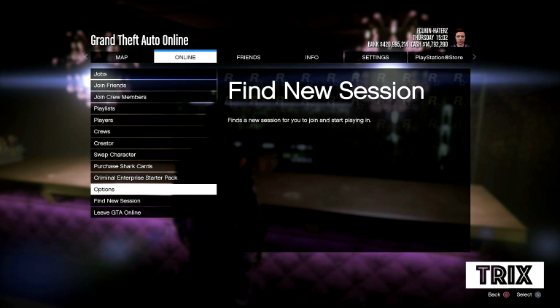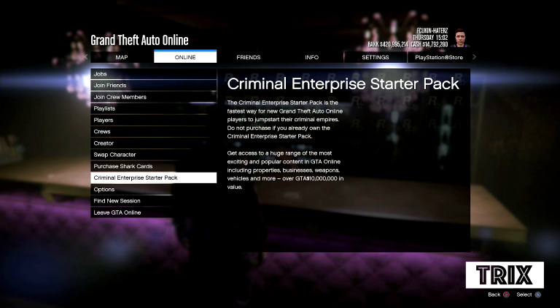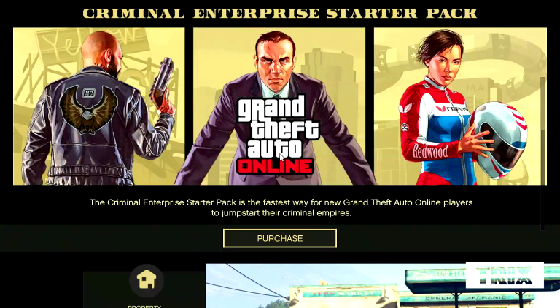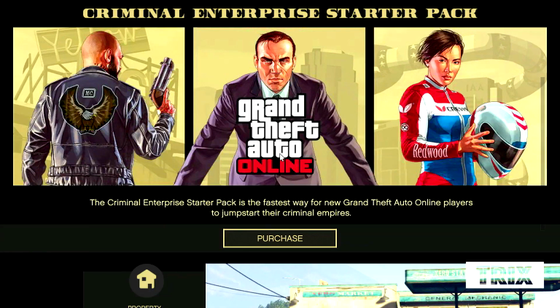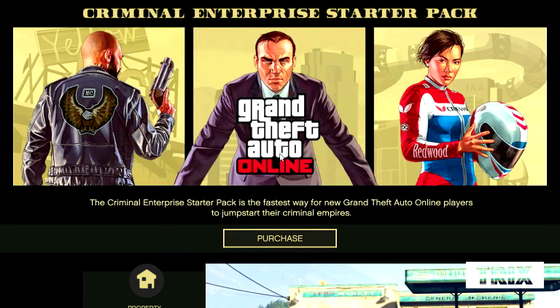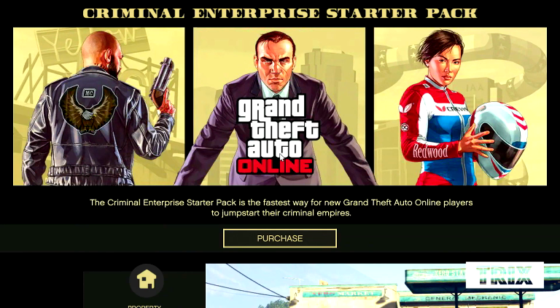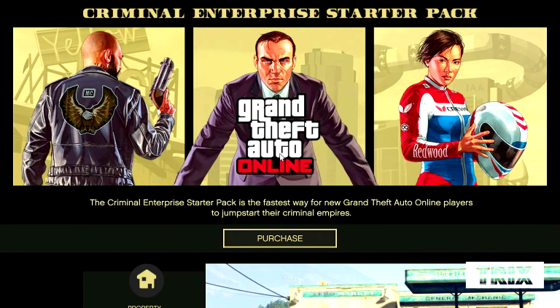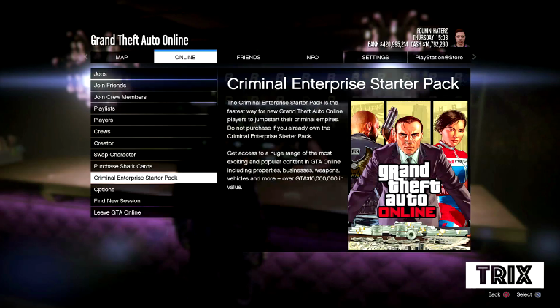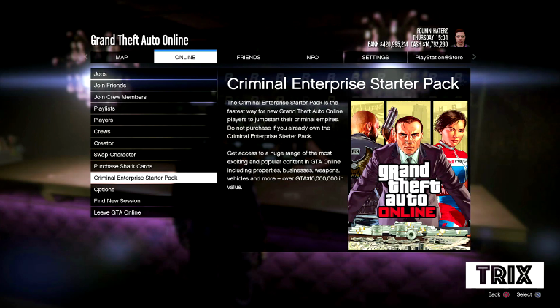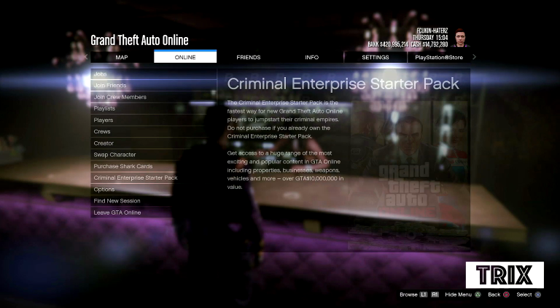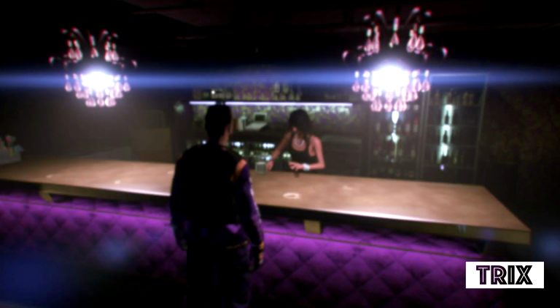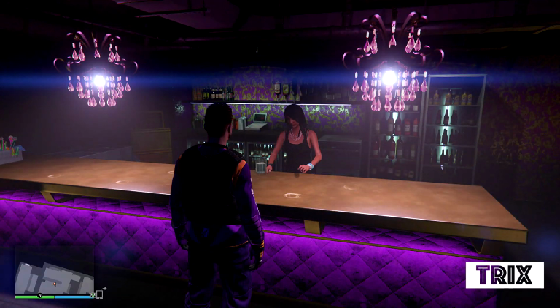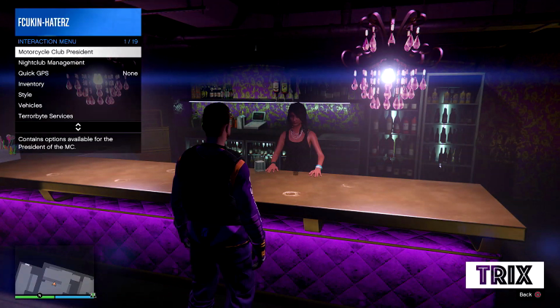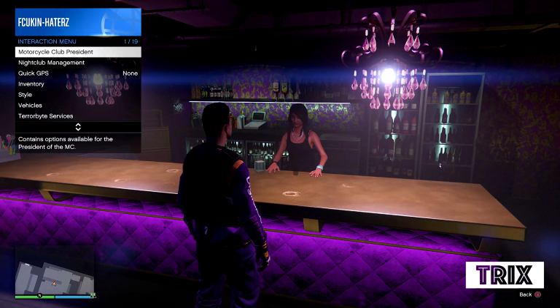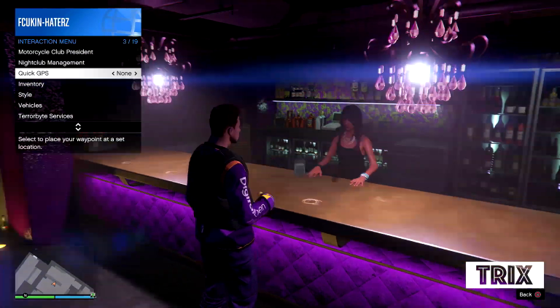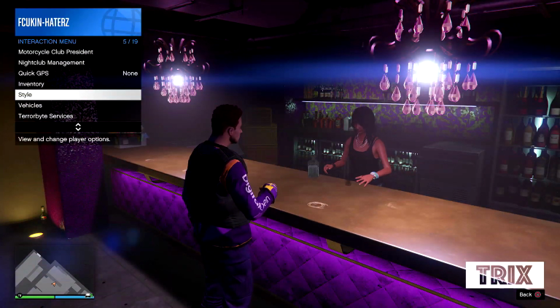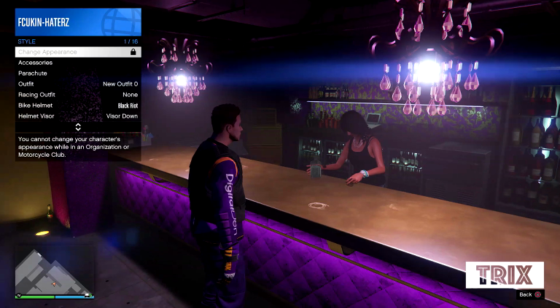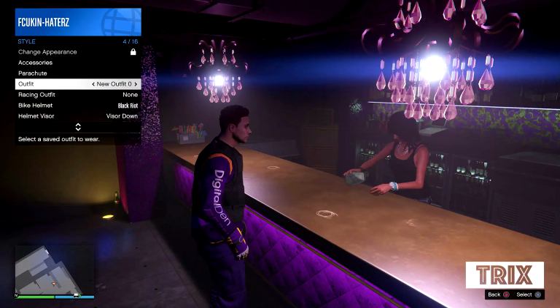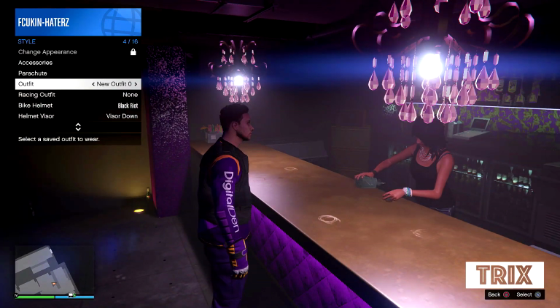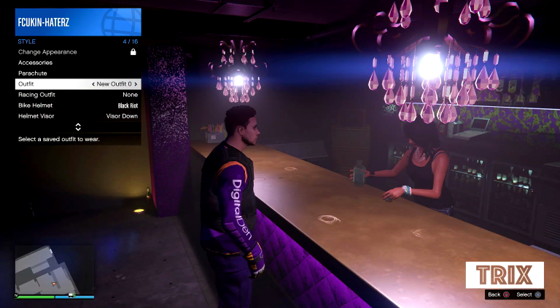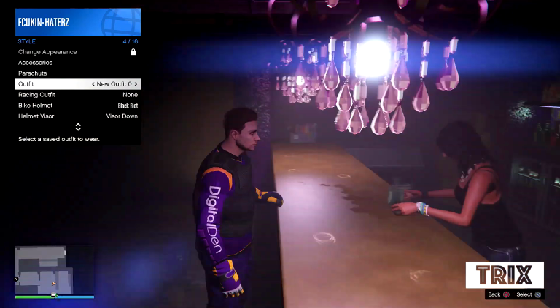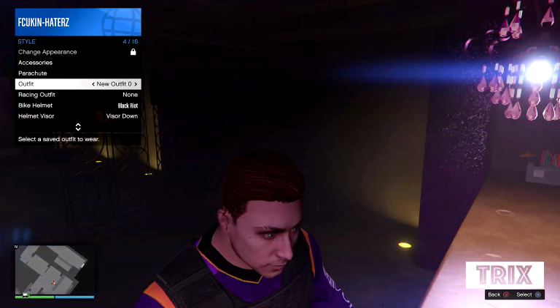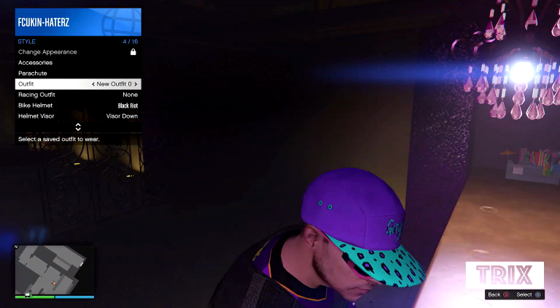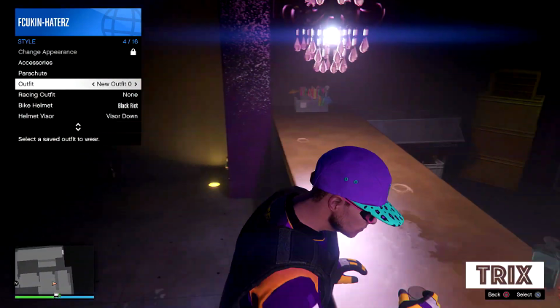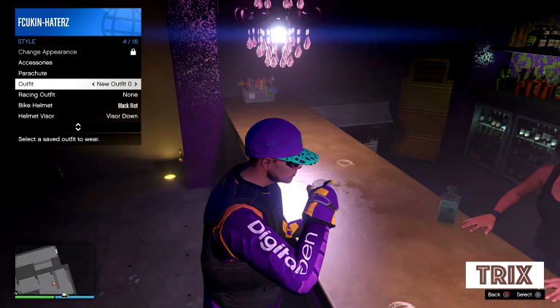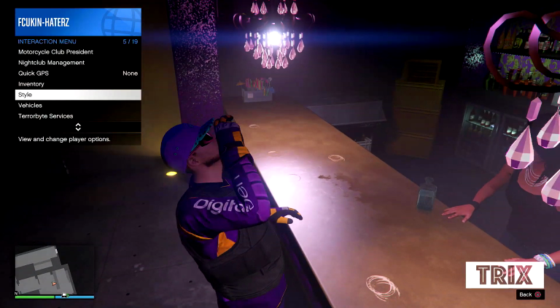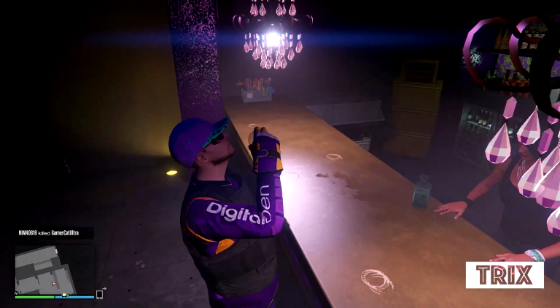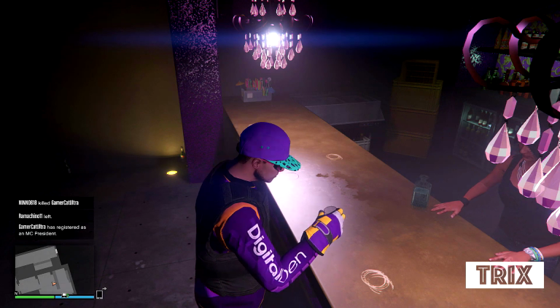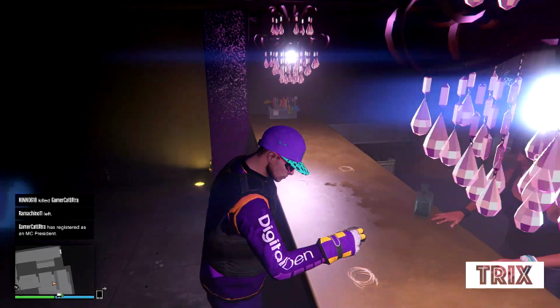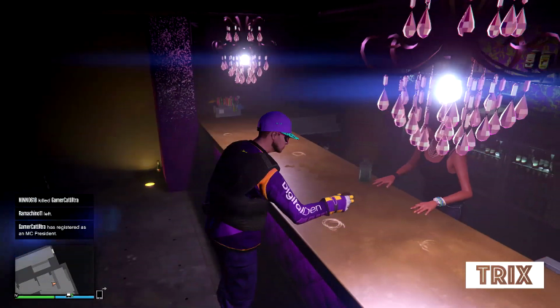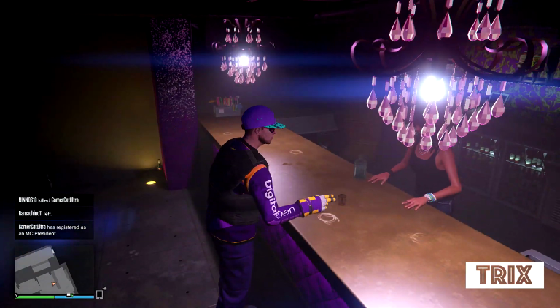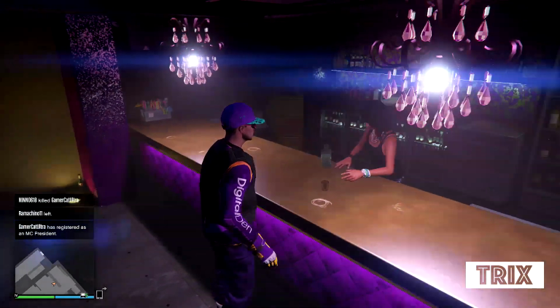...you want to go ahead and press Start, go over to Online, go over to Criminal Enterprise Starter Pack, click on it, and once you've done that go ahead and back out. Then from there guys, you want to open up the interaction menu and go ahead and select the outfit that you have just saved.